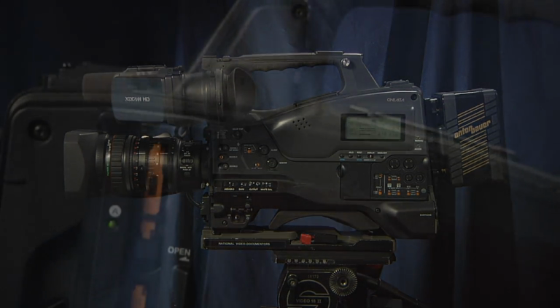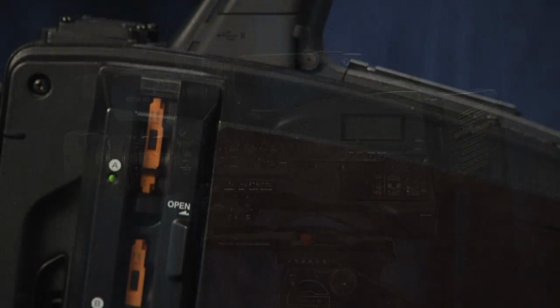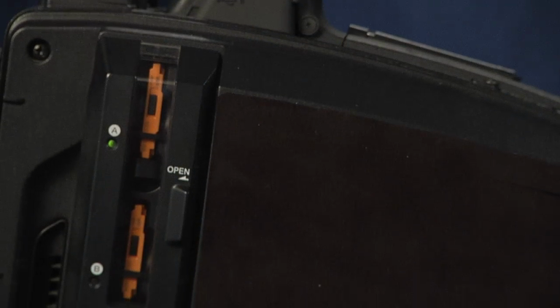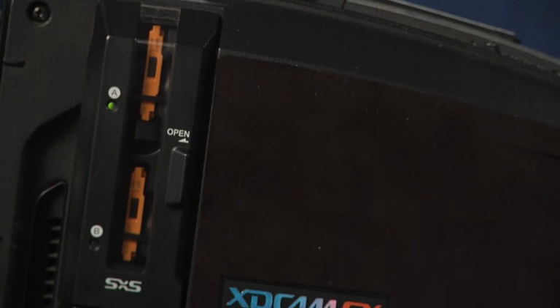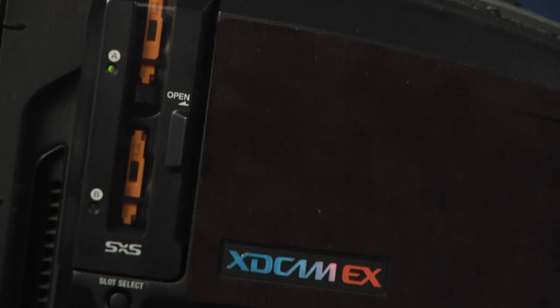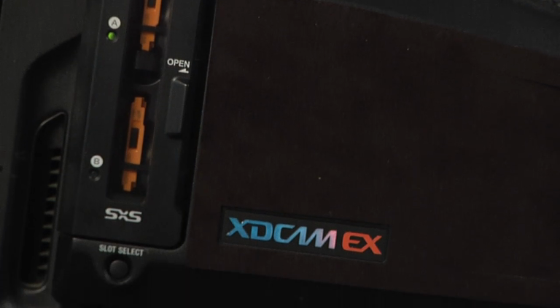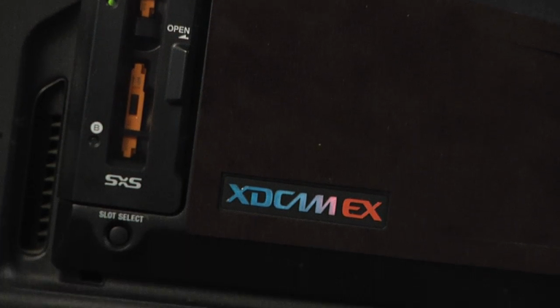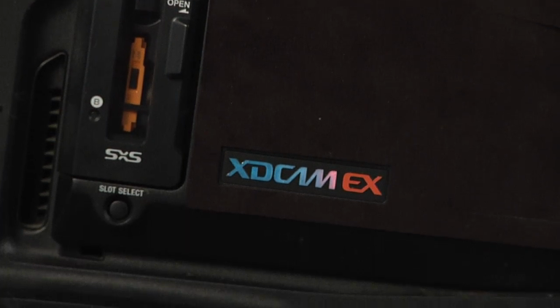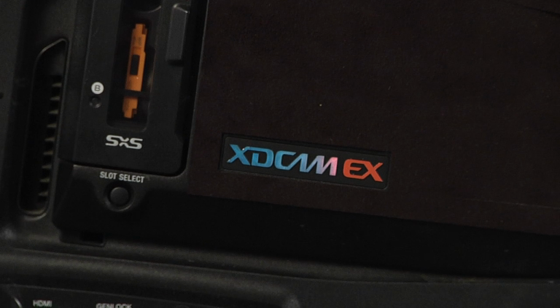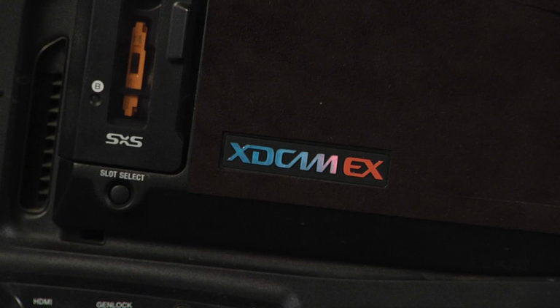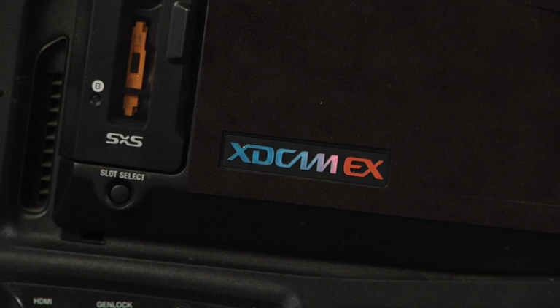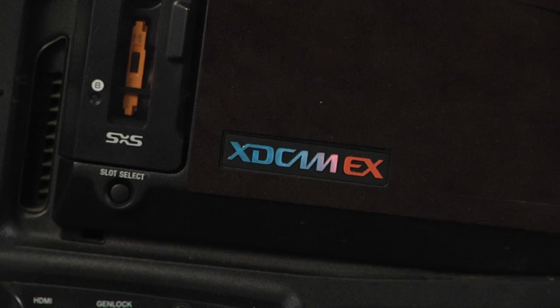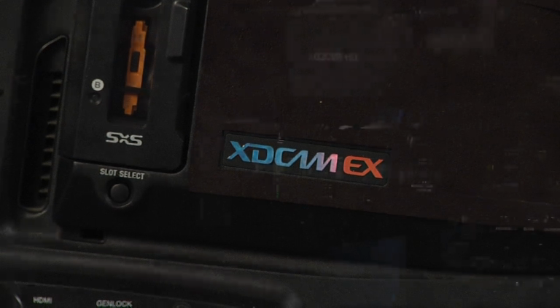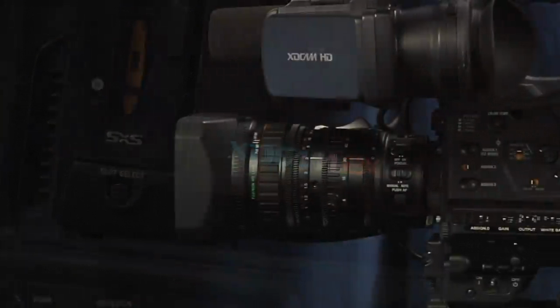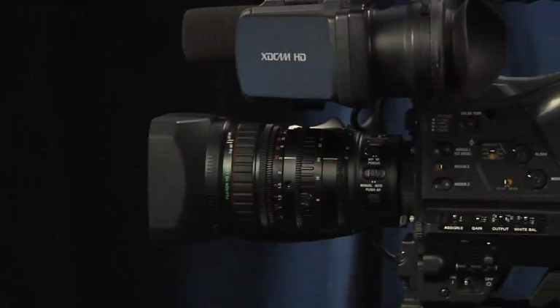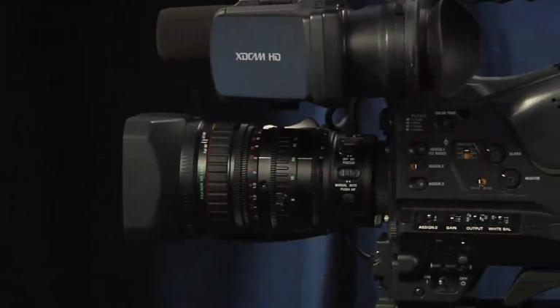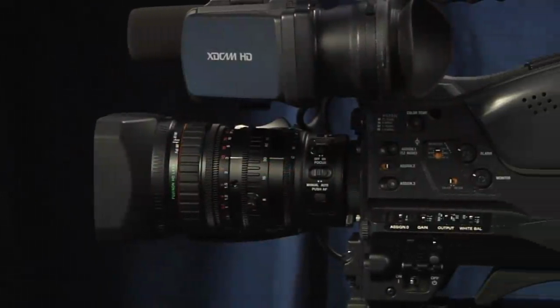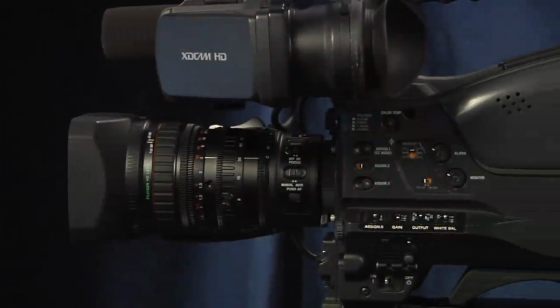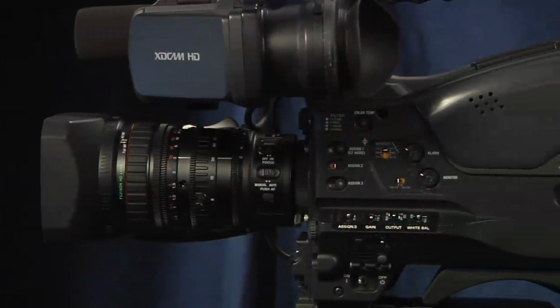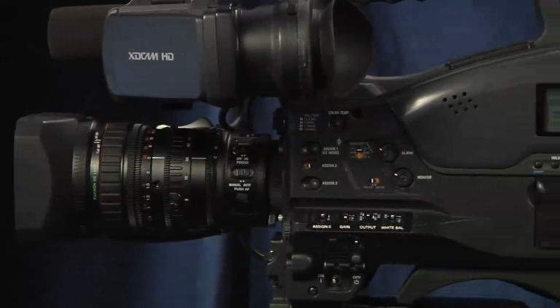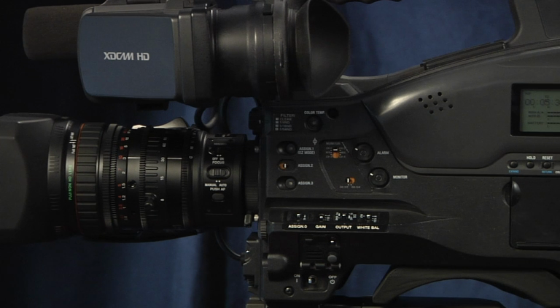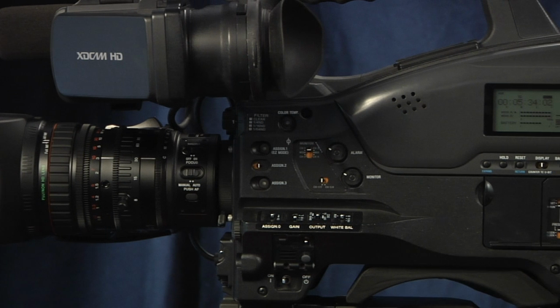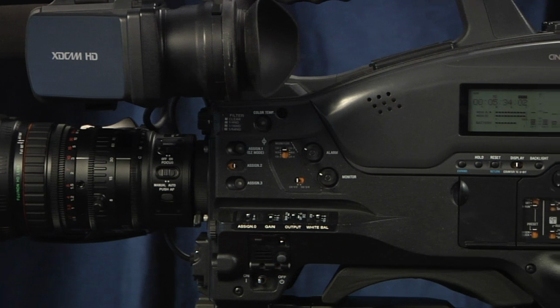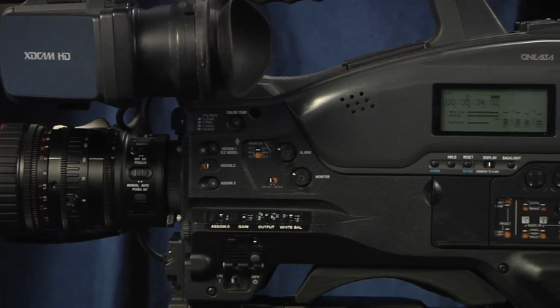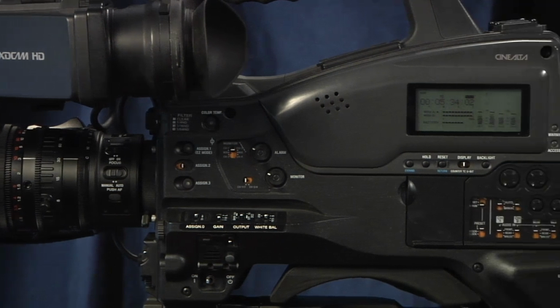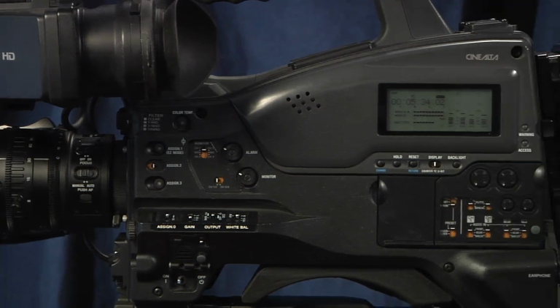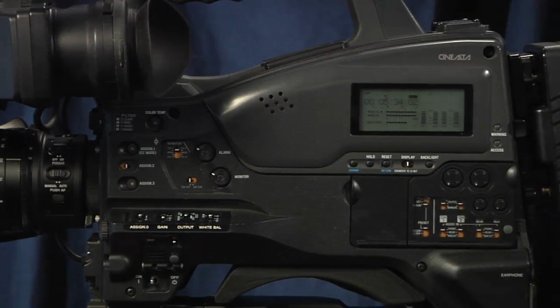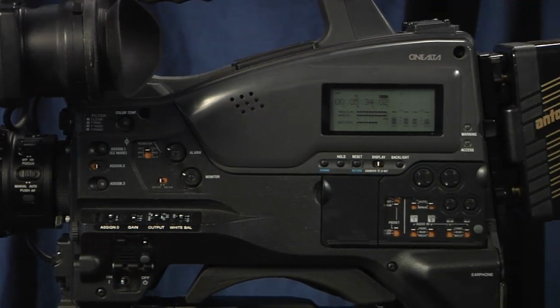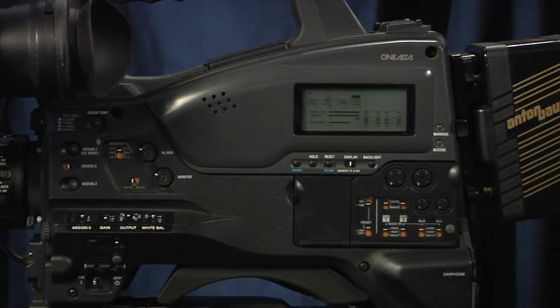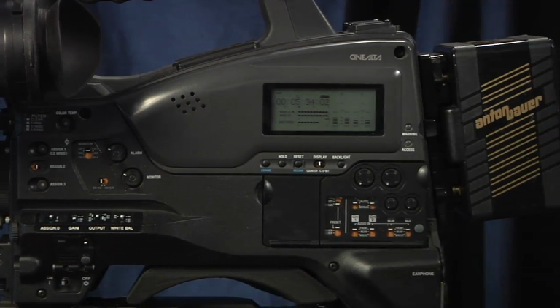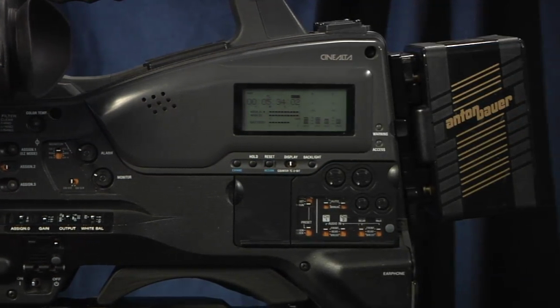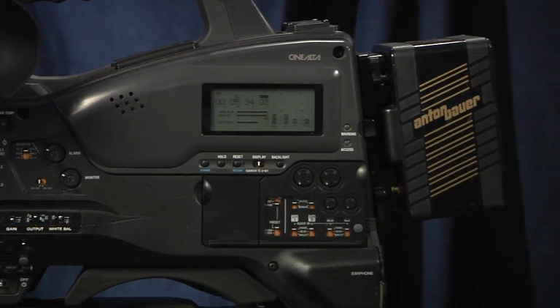The 350 is an XD Cam EX model, which means it records to SXS cards. It's totally solid state. There are no moving parts. It's very durable, and it works in extreme temperatures, which makes it a great camera for shooting in Chicago.